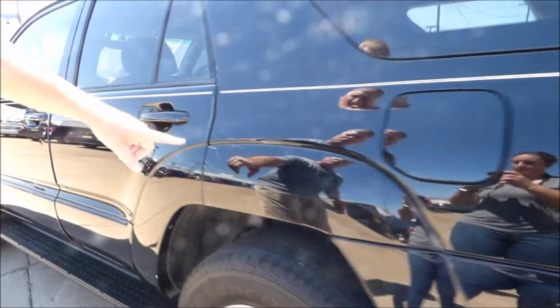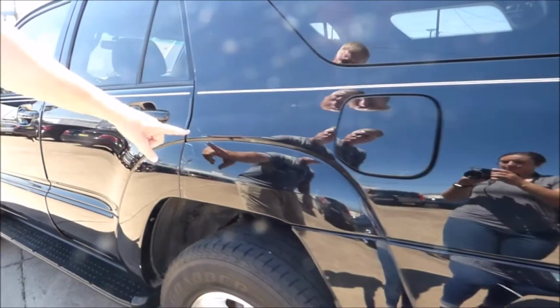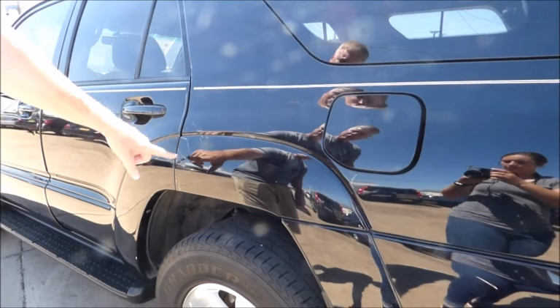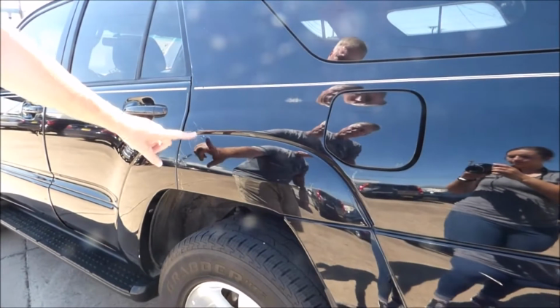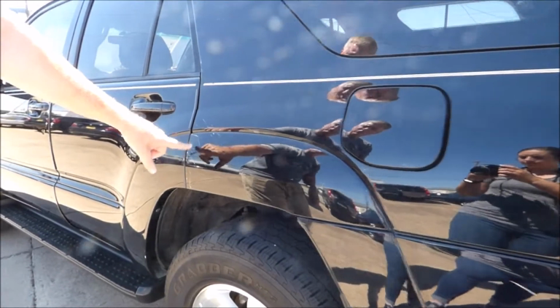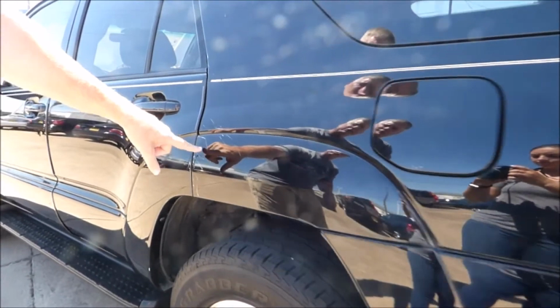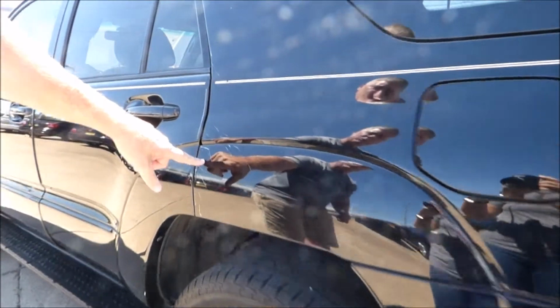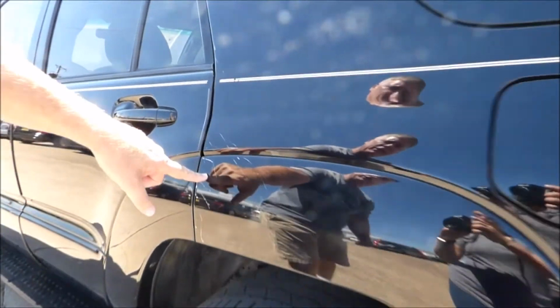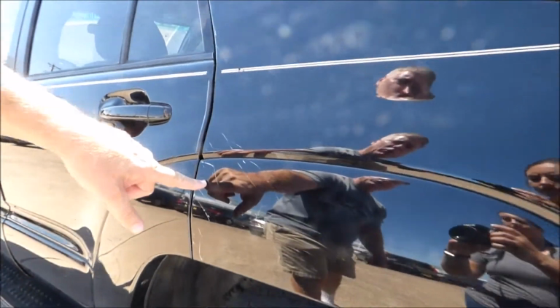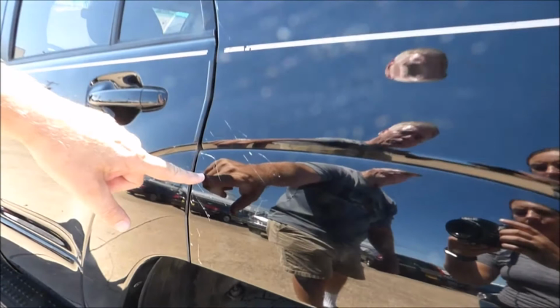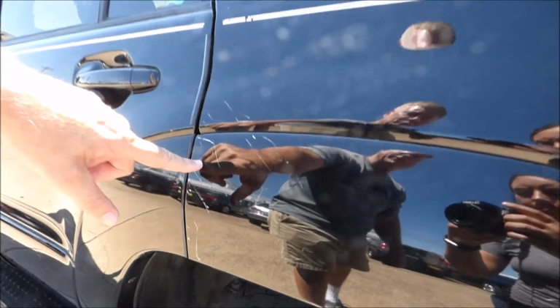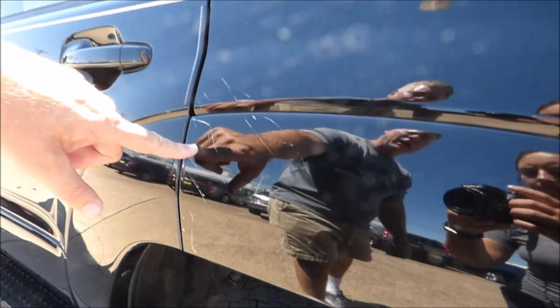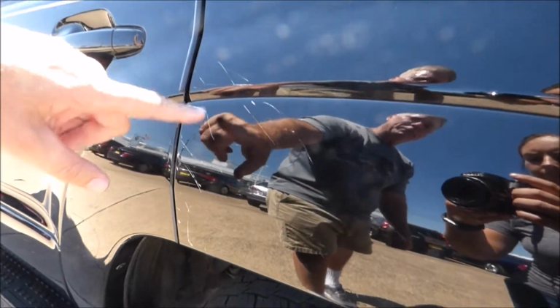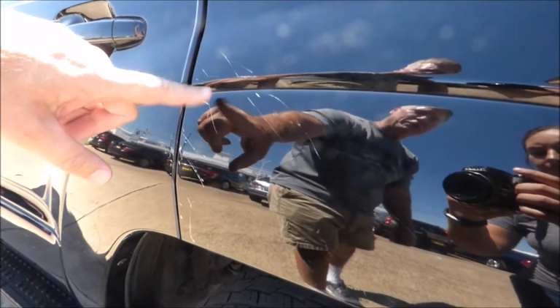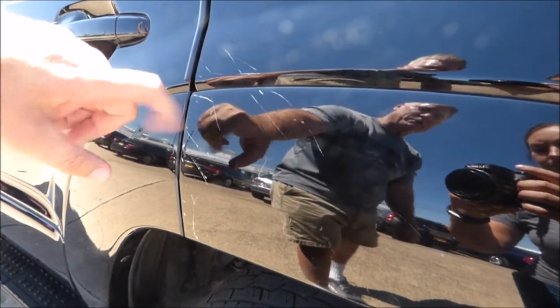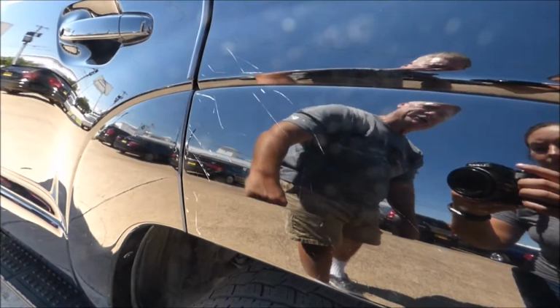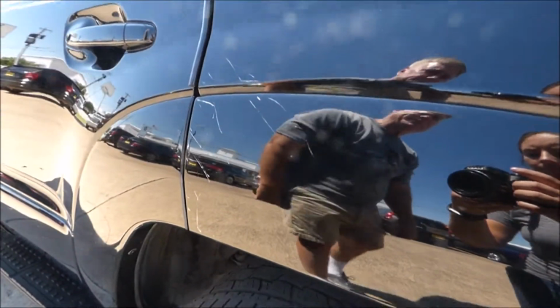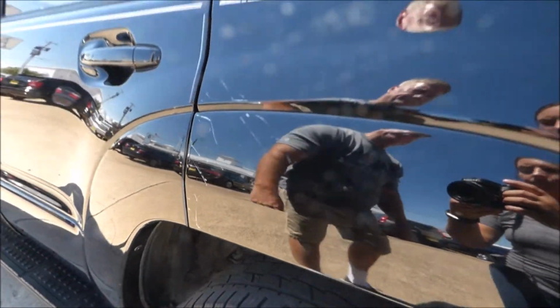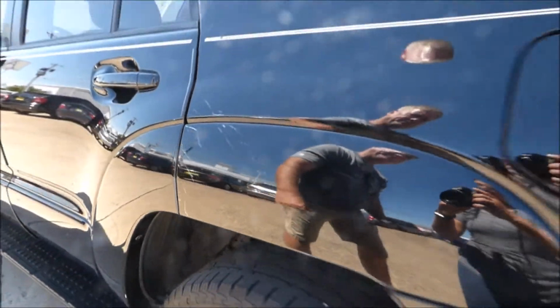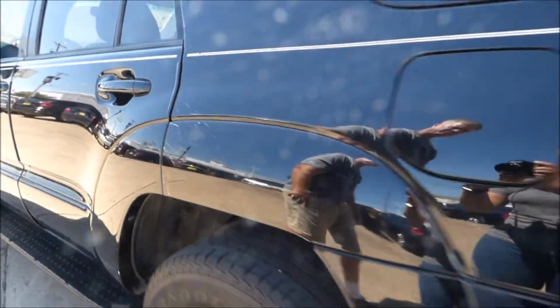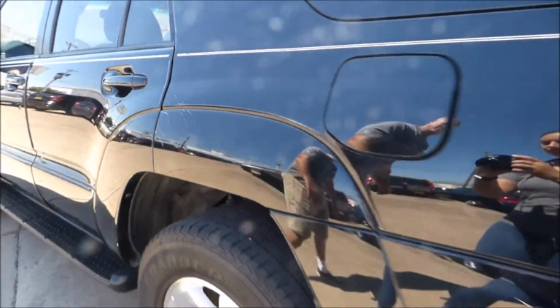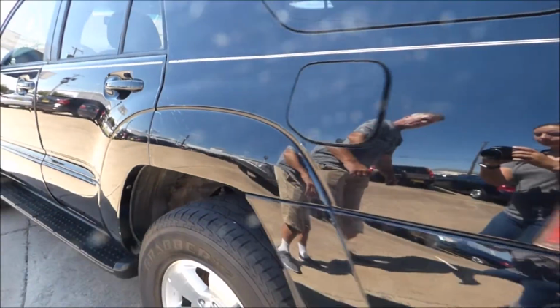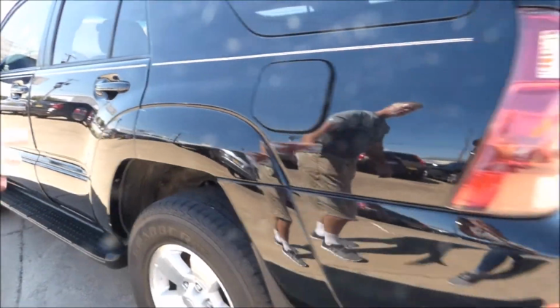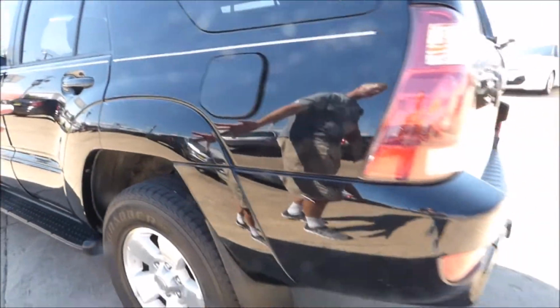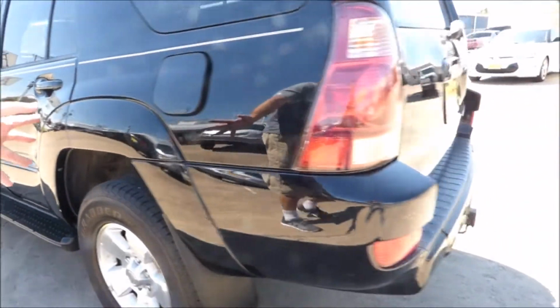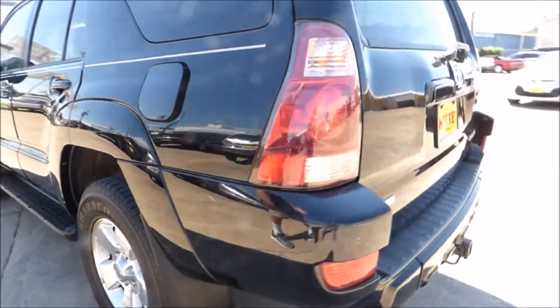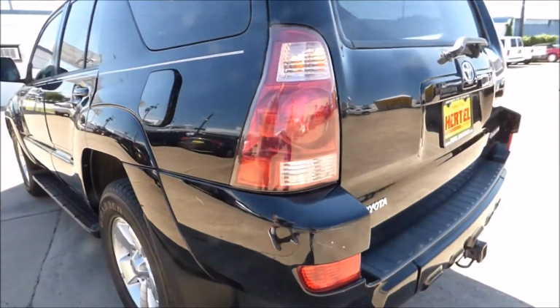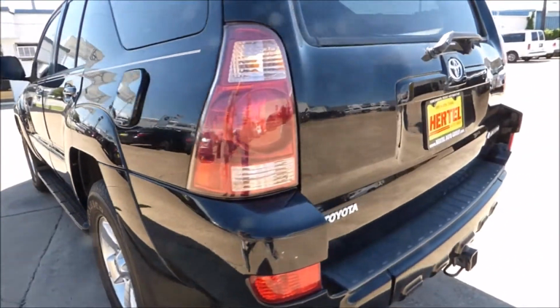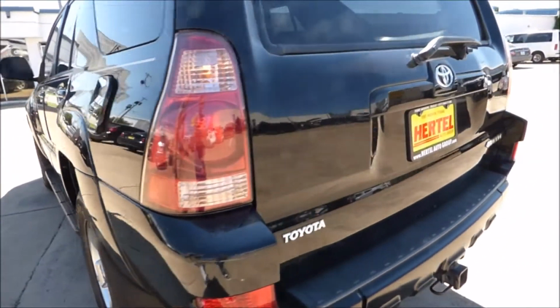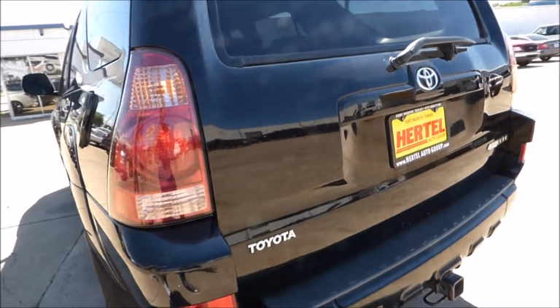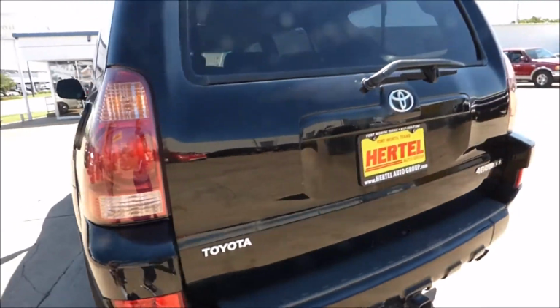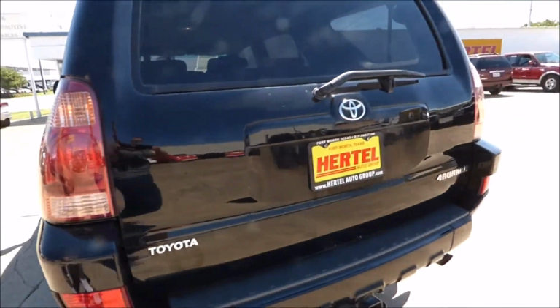You do notice a few scratches right here — wanted to point those out, but they're nothing major. There is a clean Carfax on this vehicle with no accidents.